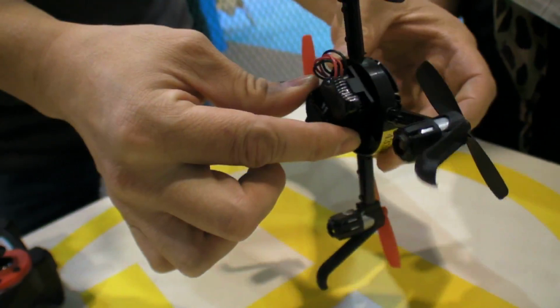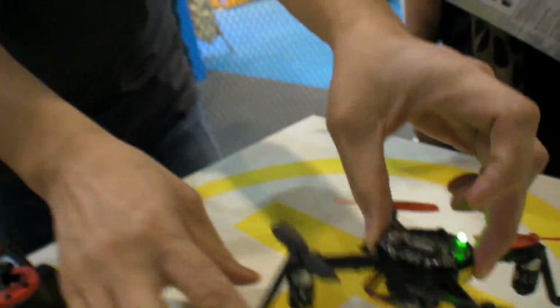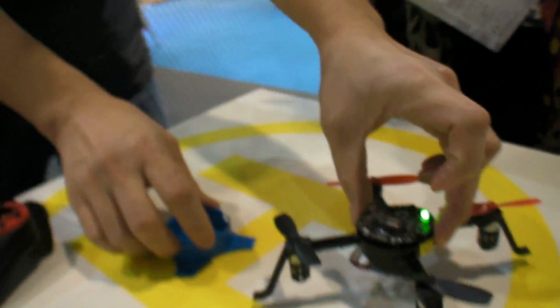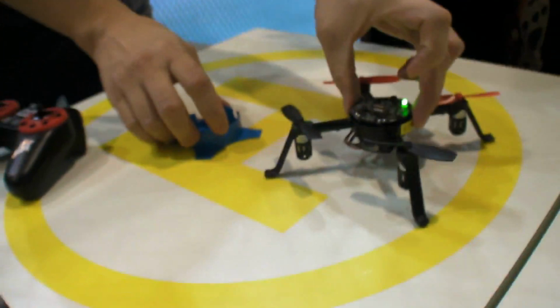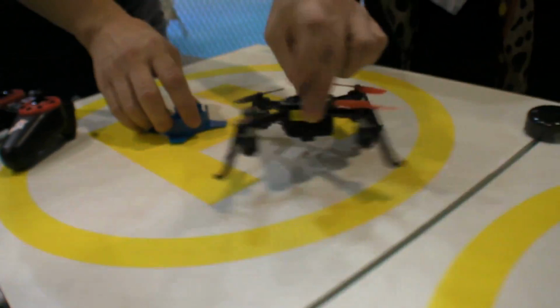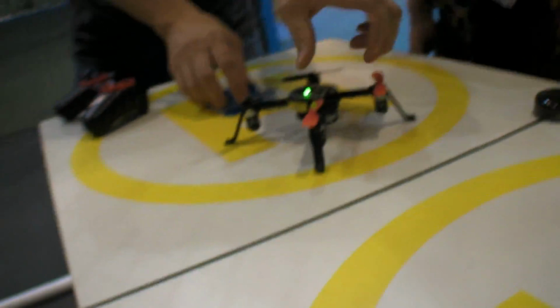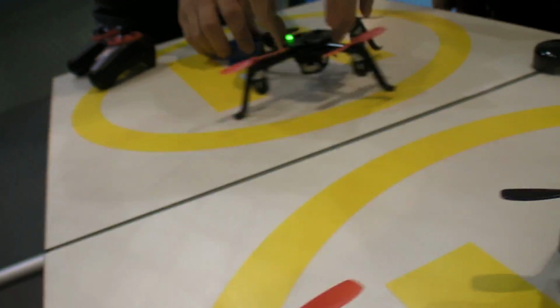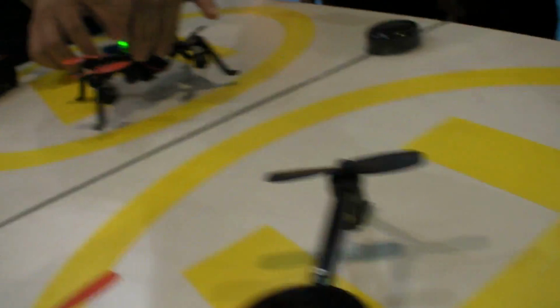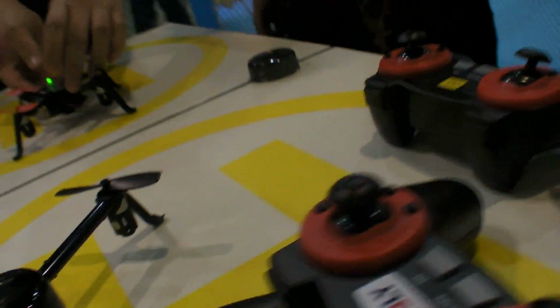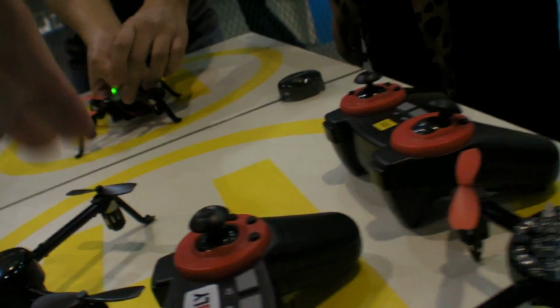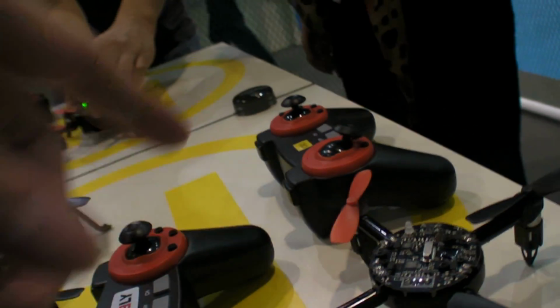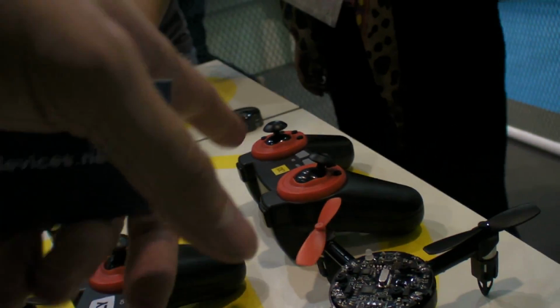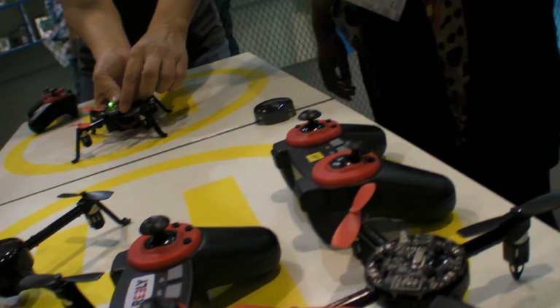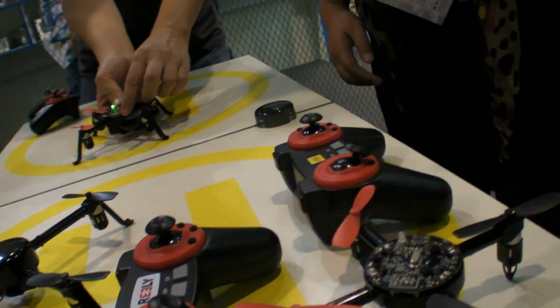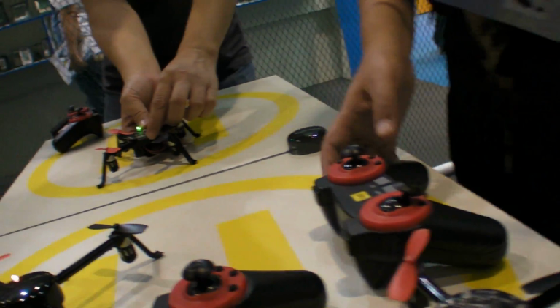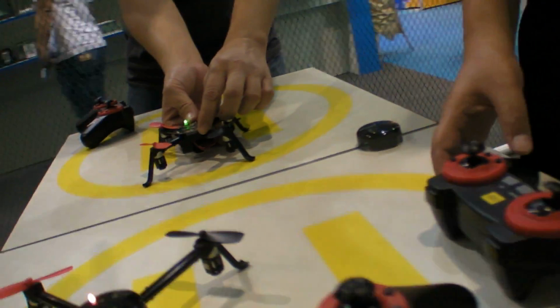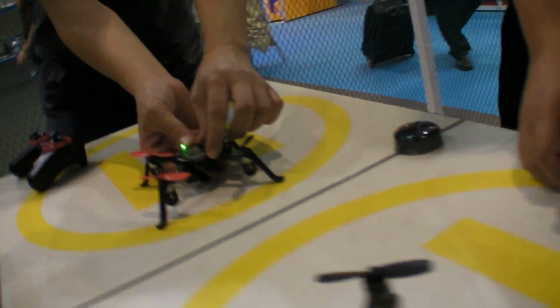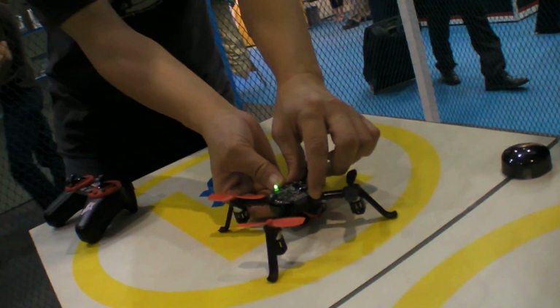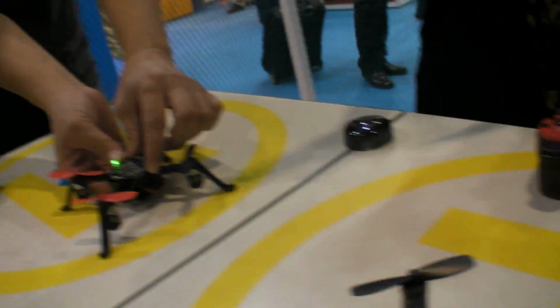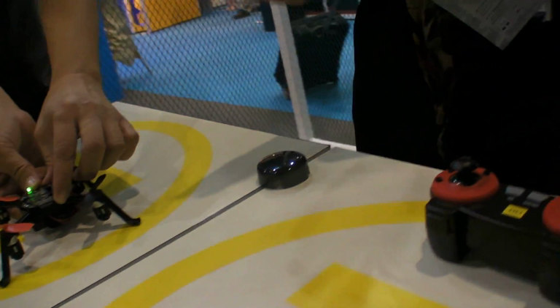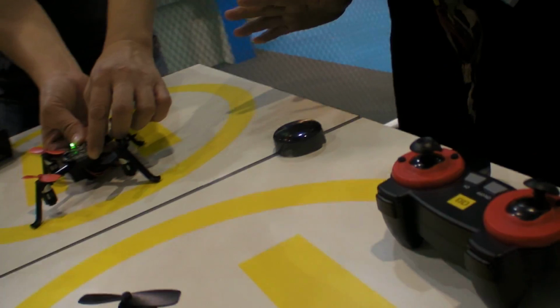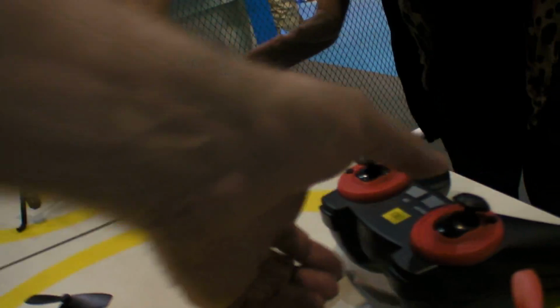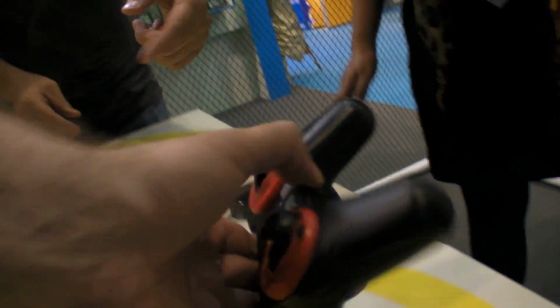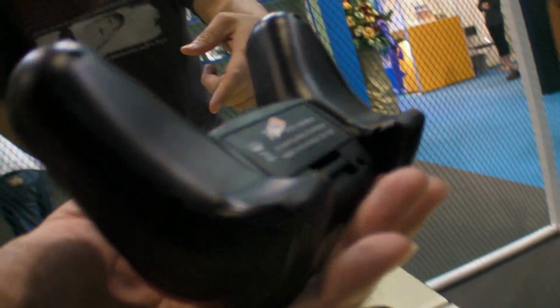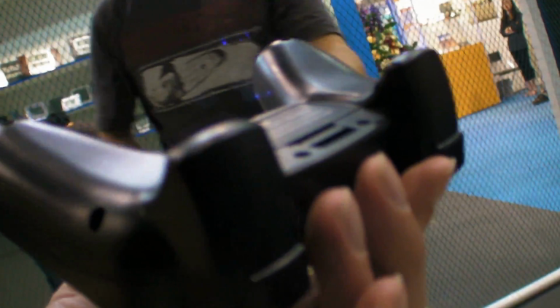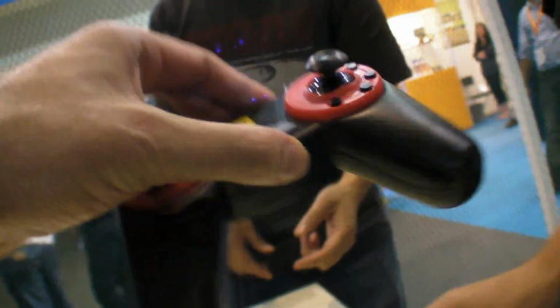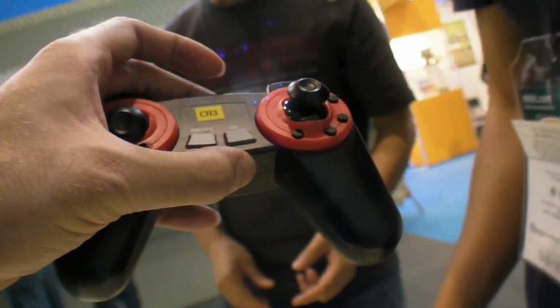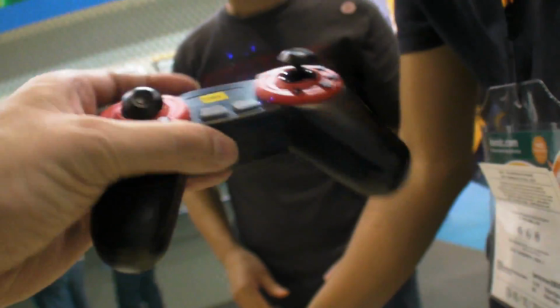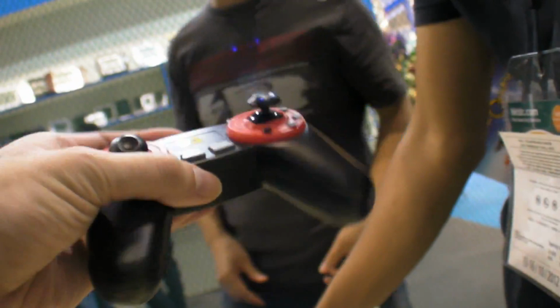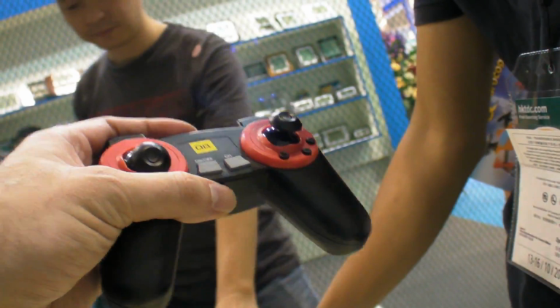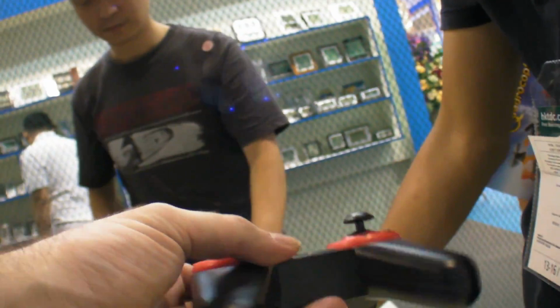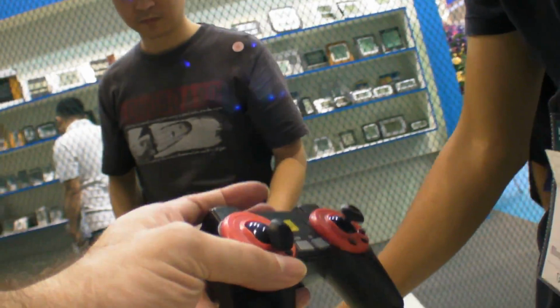You can even try to fly without. Which one is the remote — is this one? Yeah, either one of them. So it looks like a PlayStation. Looks like a PlayStation.